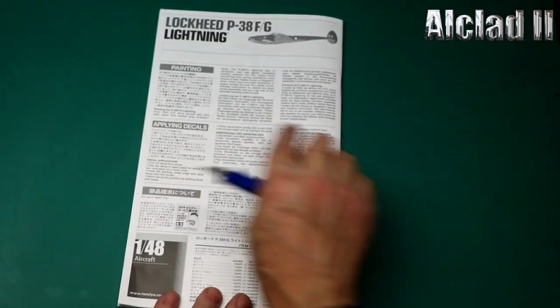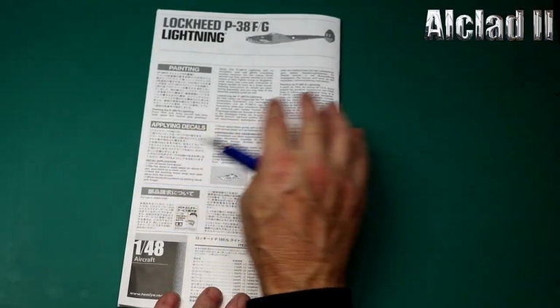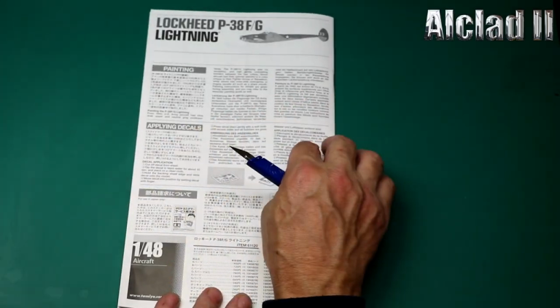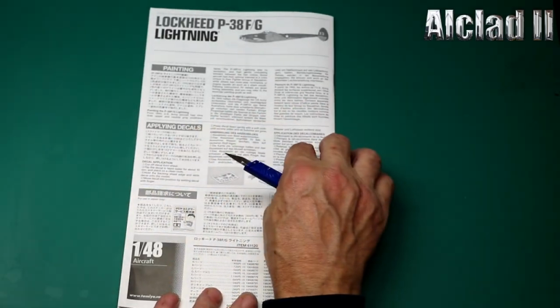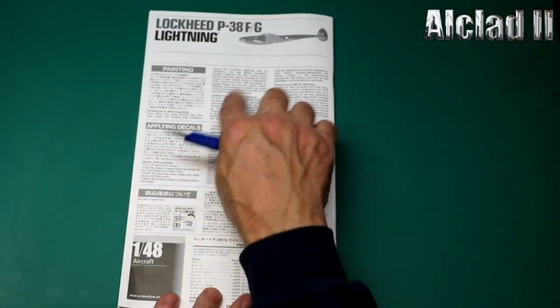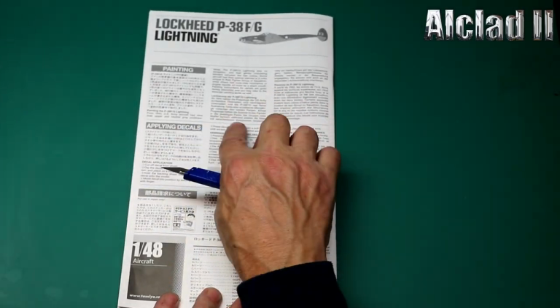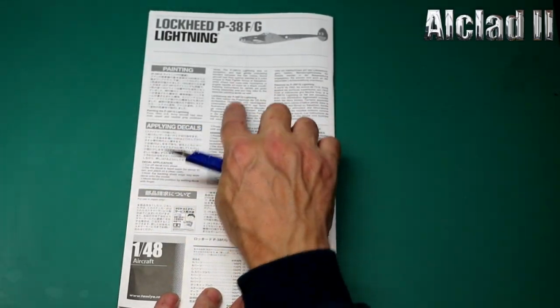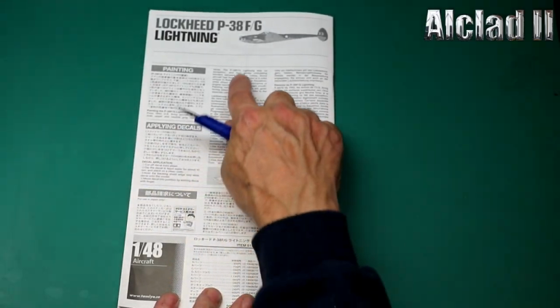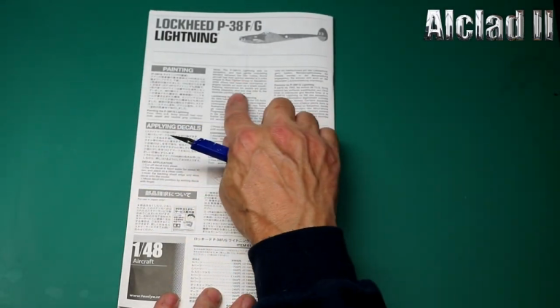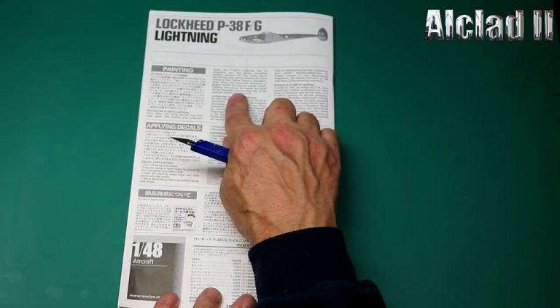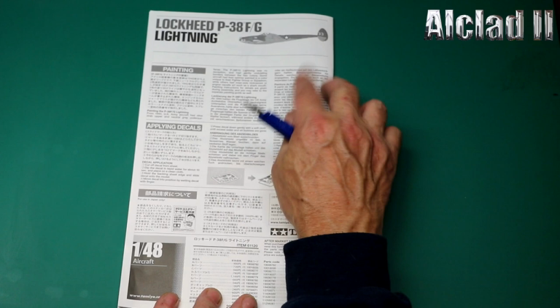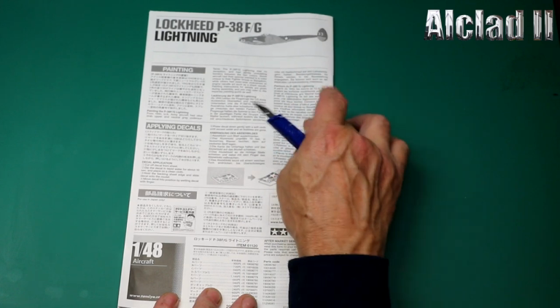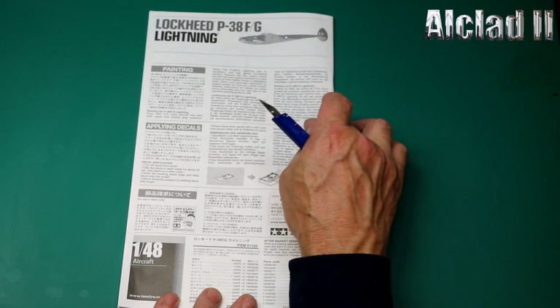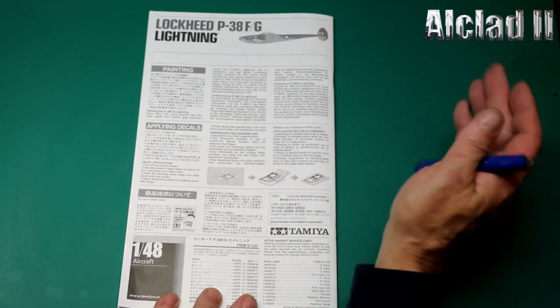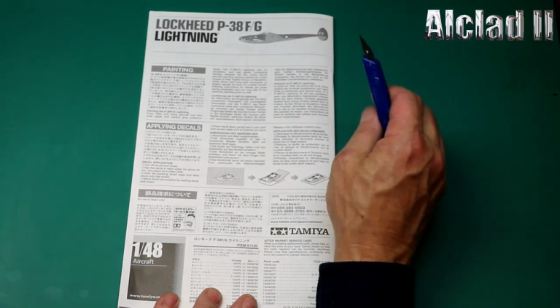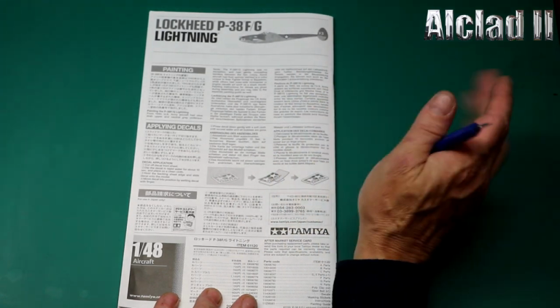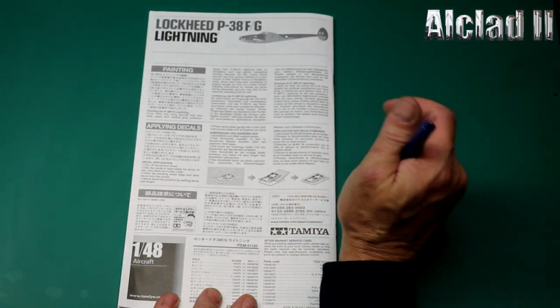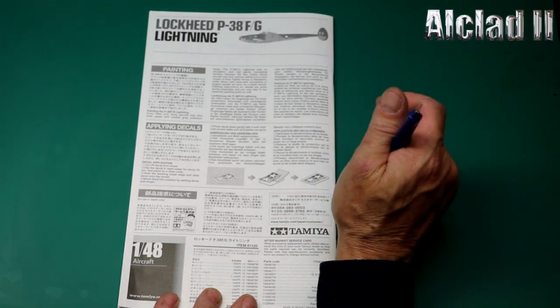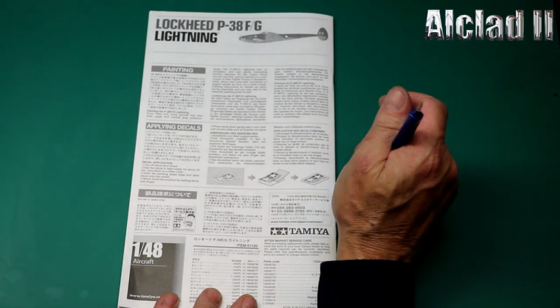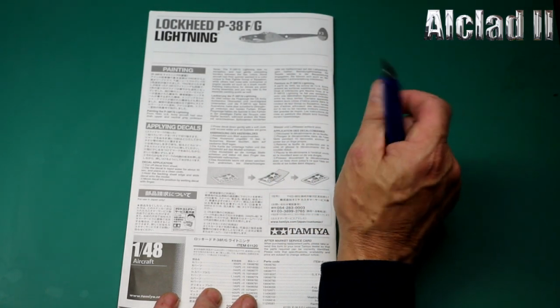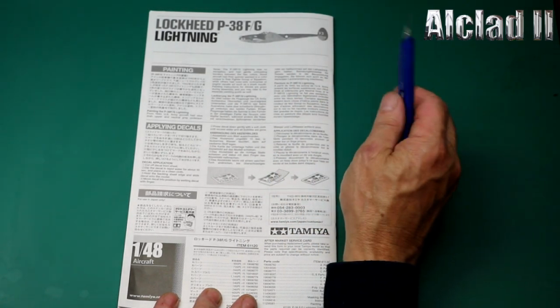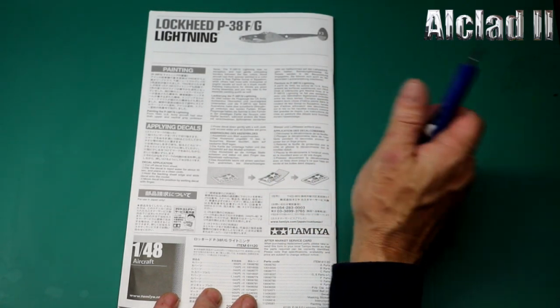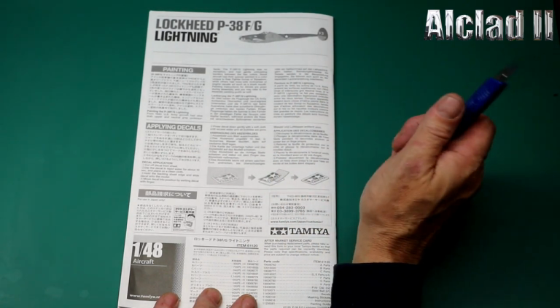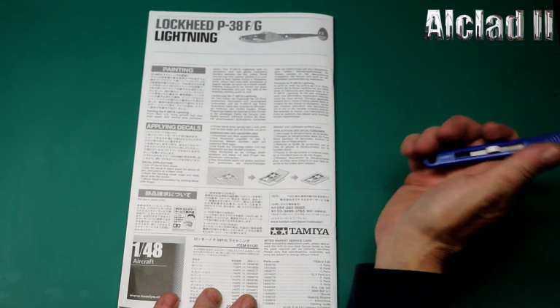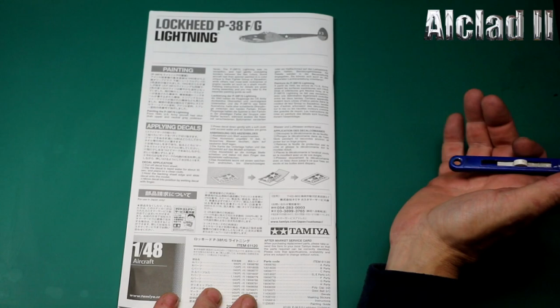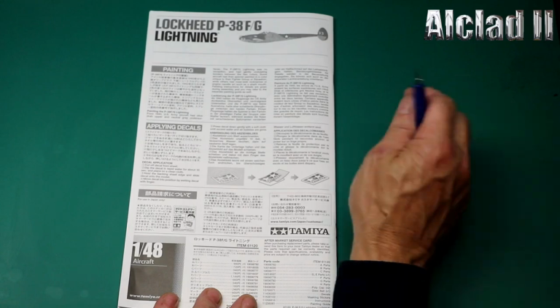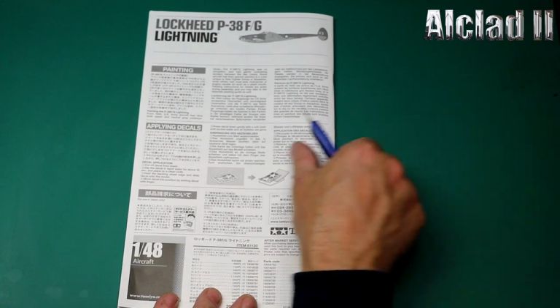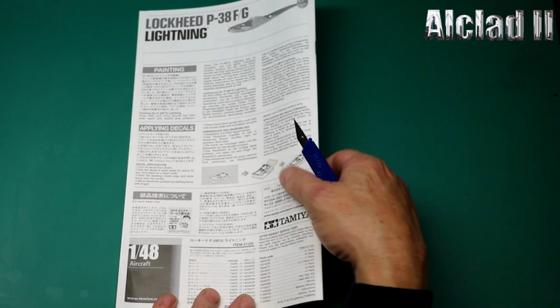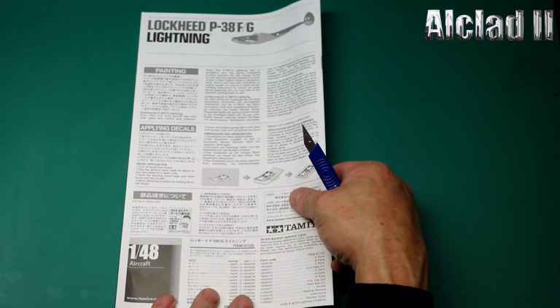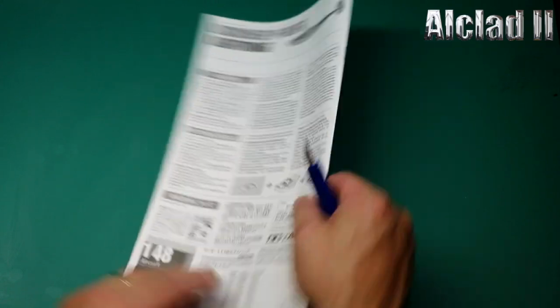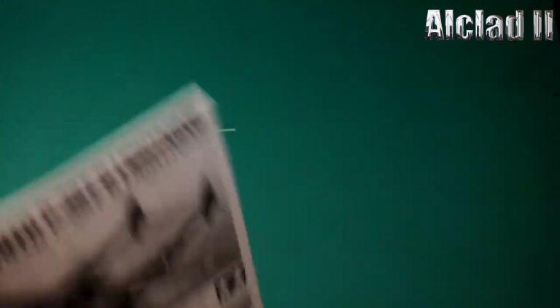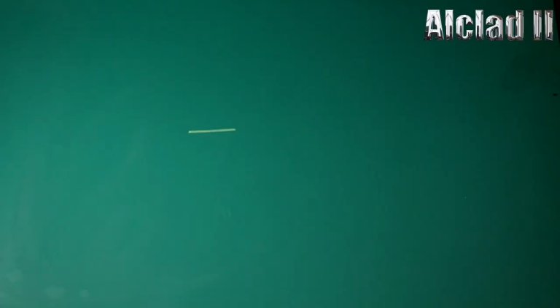Then we have the painting section — it gives you a rundown of how to paint this, that and the other, which is 100% fine. But you'll do it your own way — we always do. So that's the instructions.